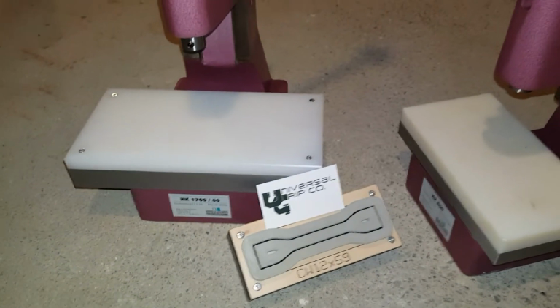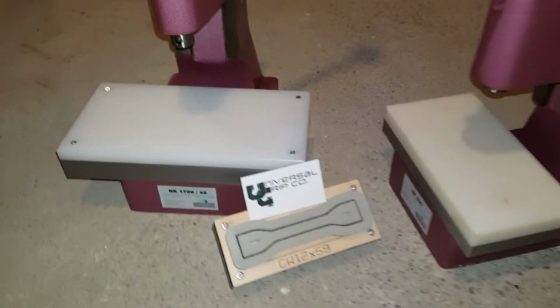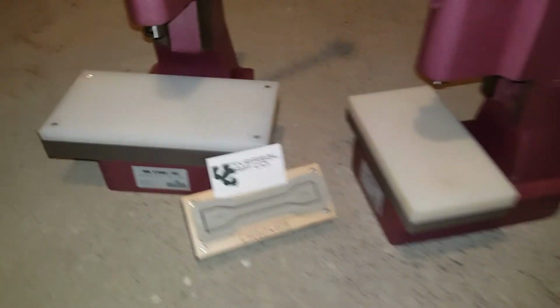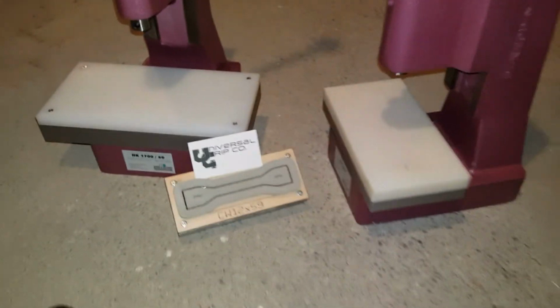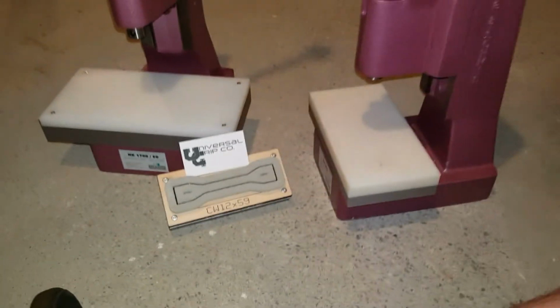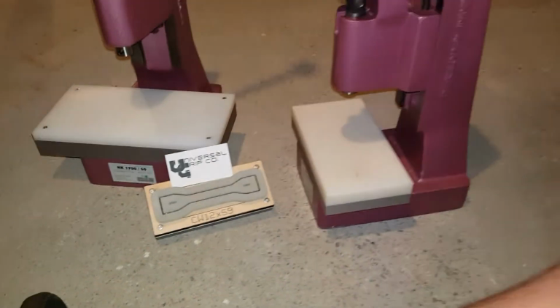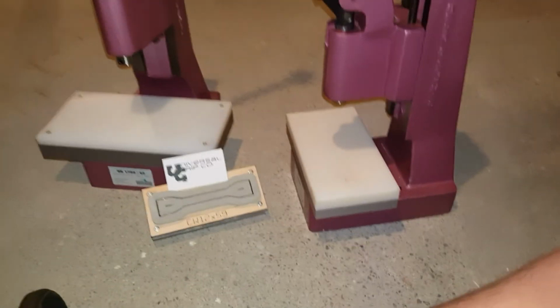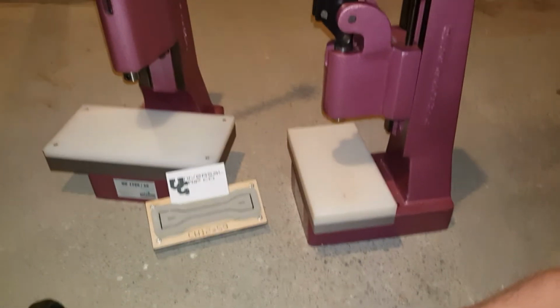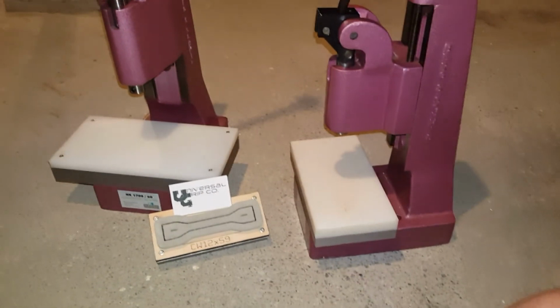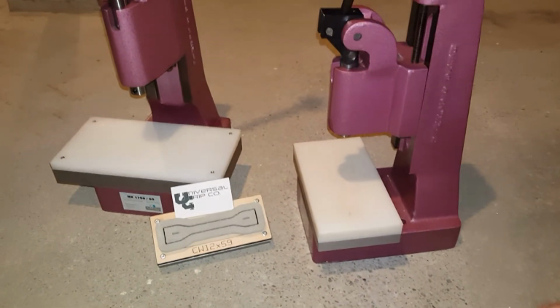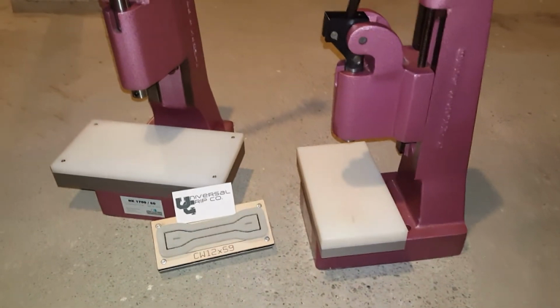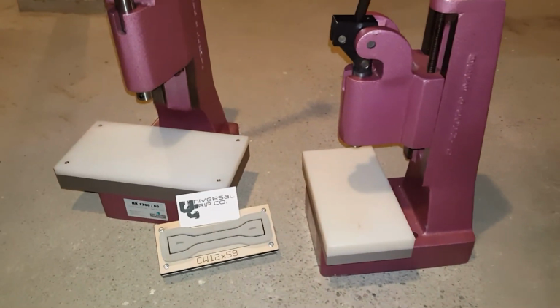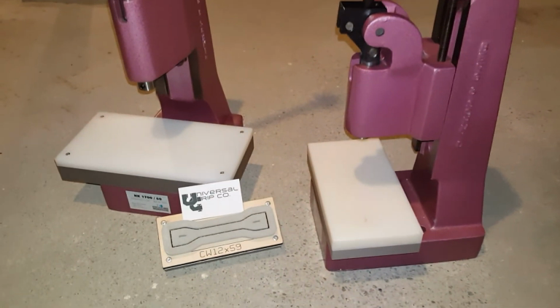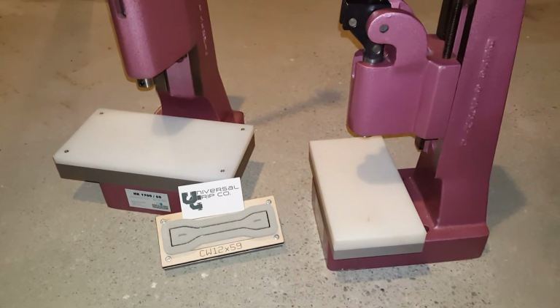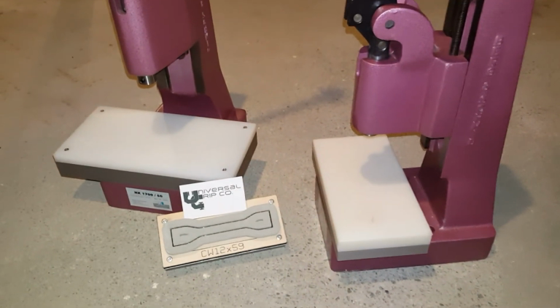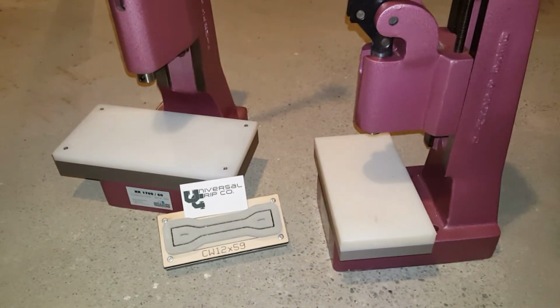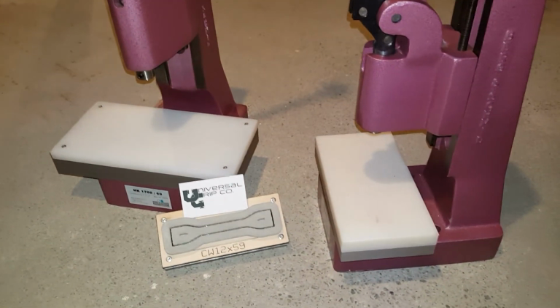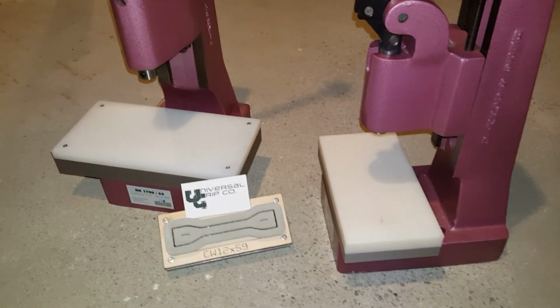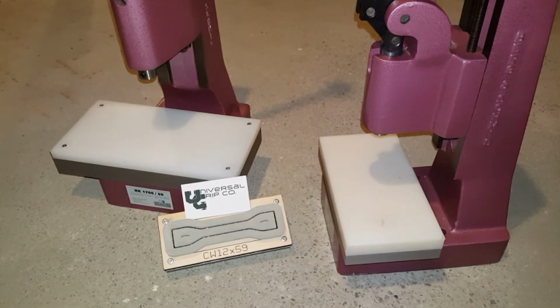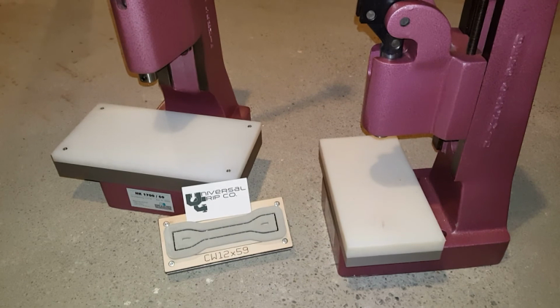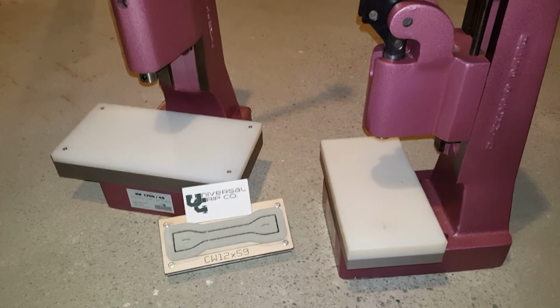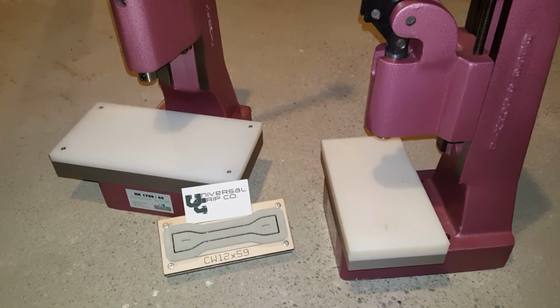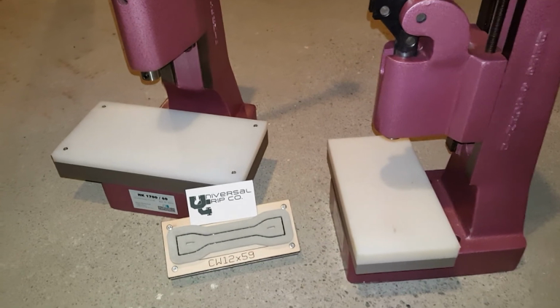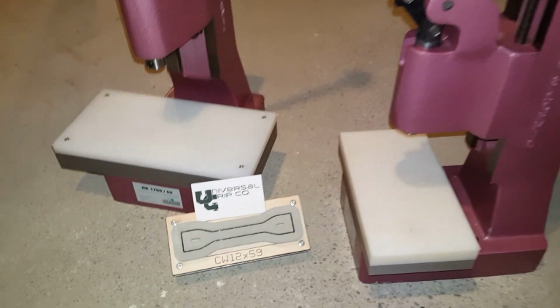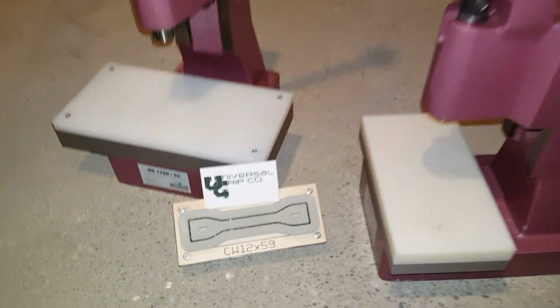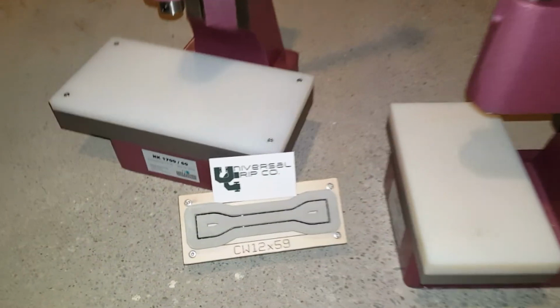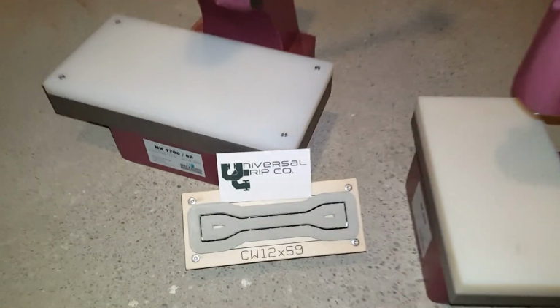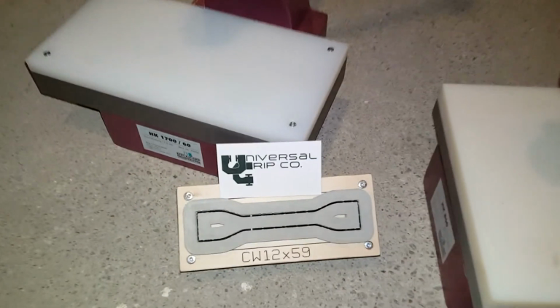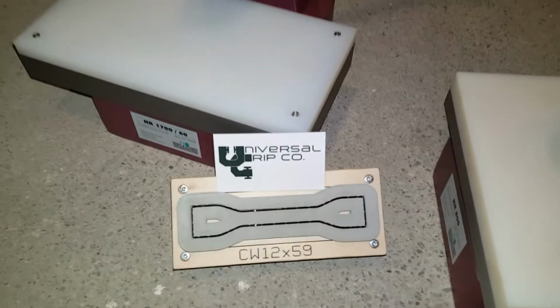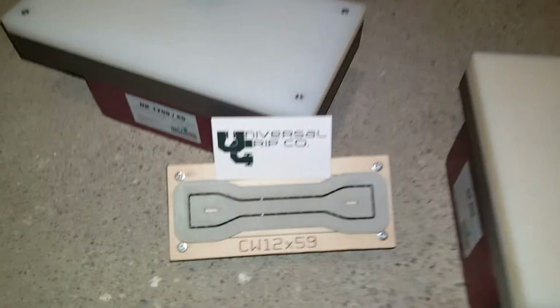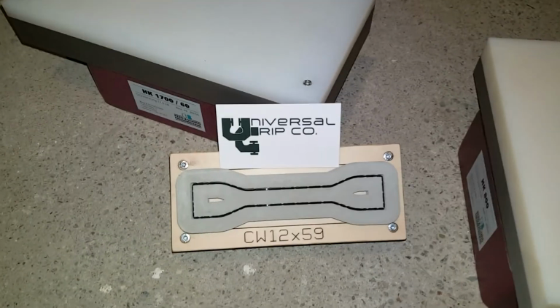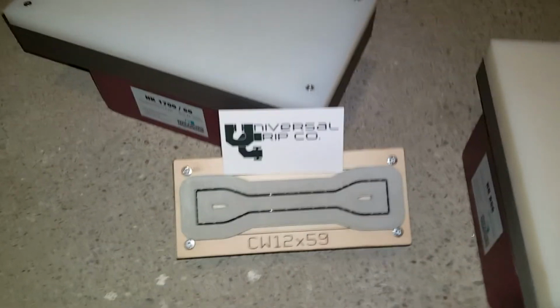If you have any questions on our arbor presses or any questions on ASTM cutting dies, you can visit us at UniversalGripCo.com. Thanks for watching.